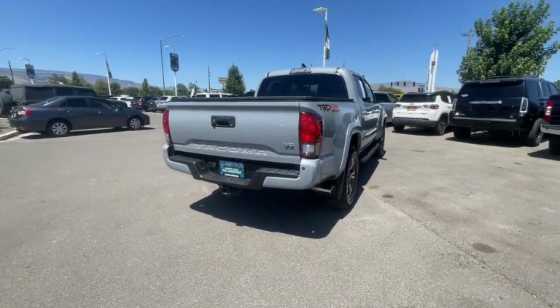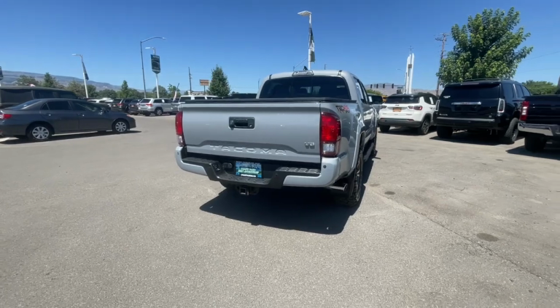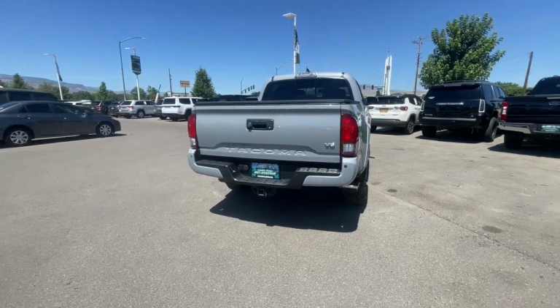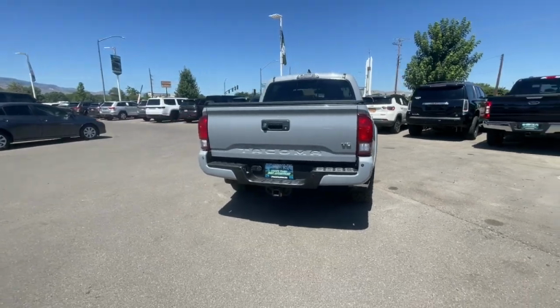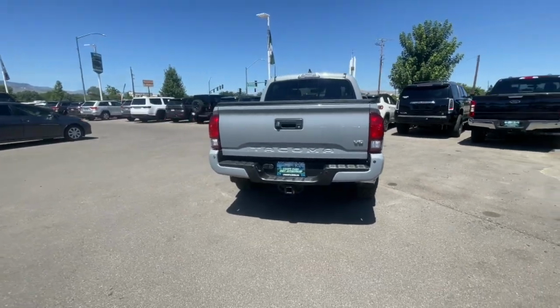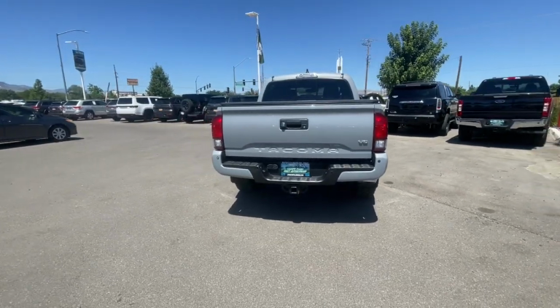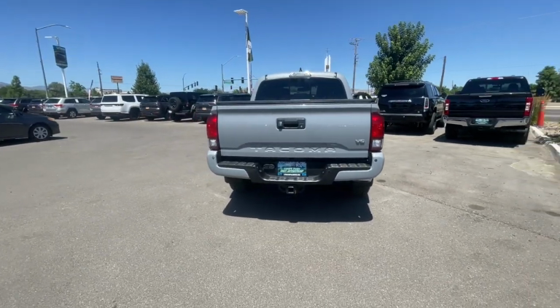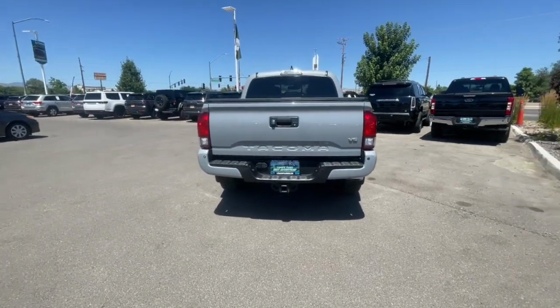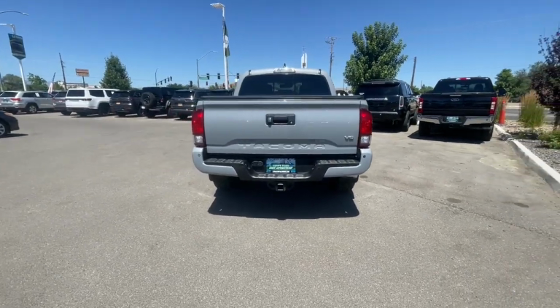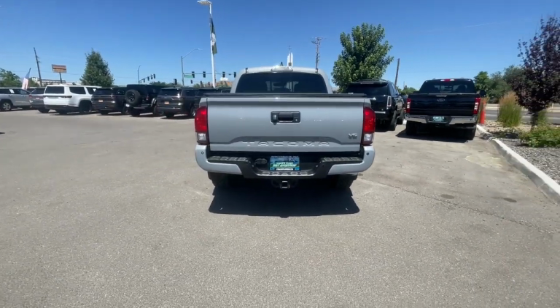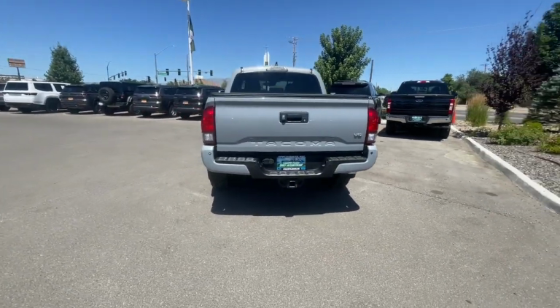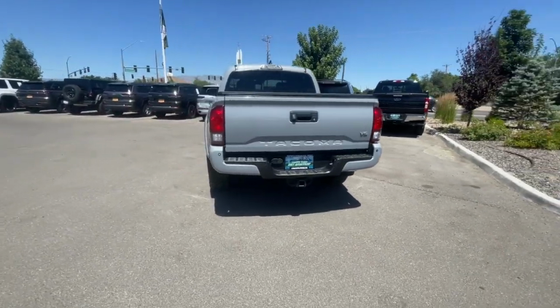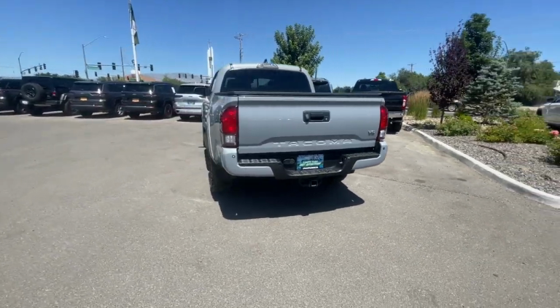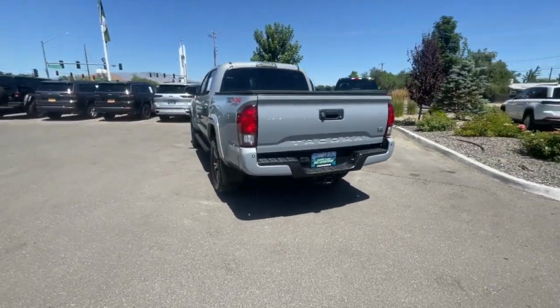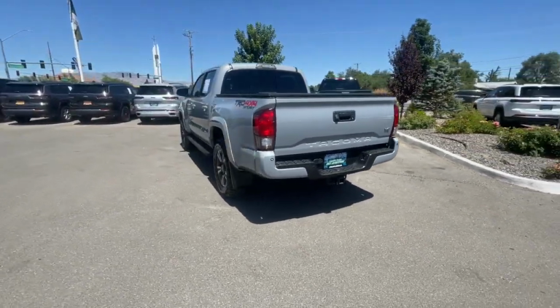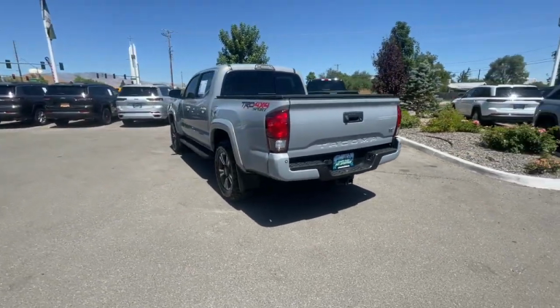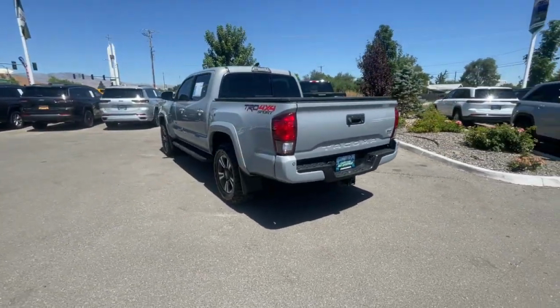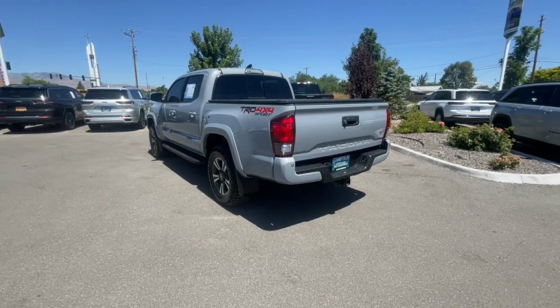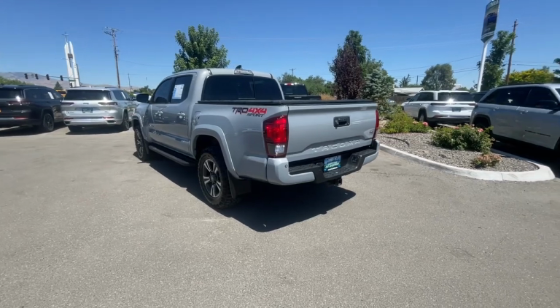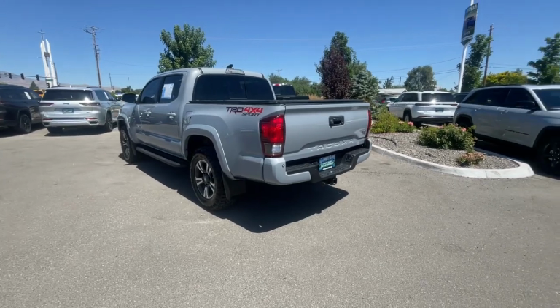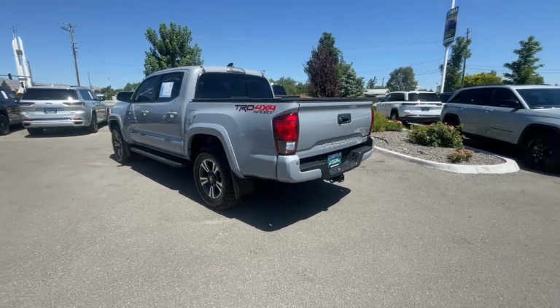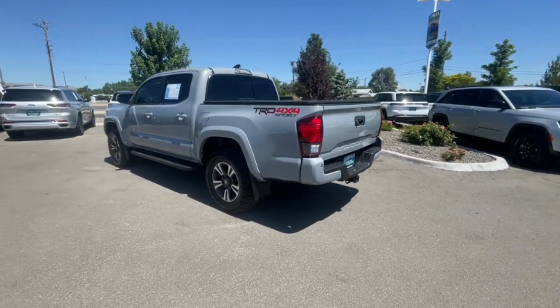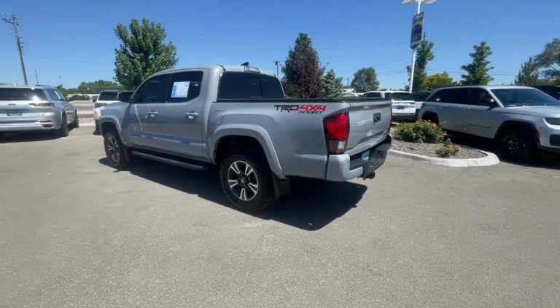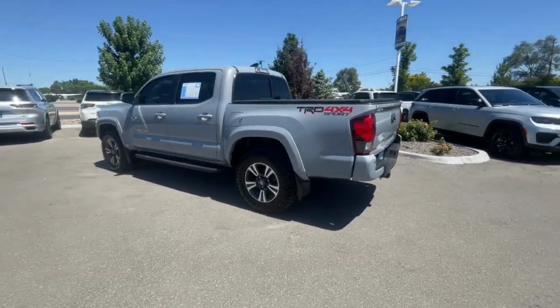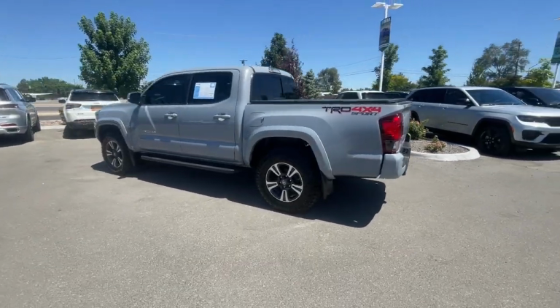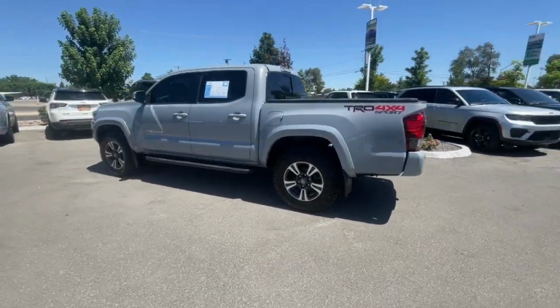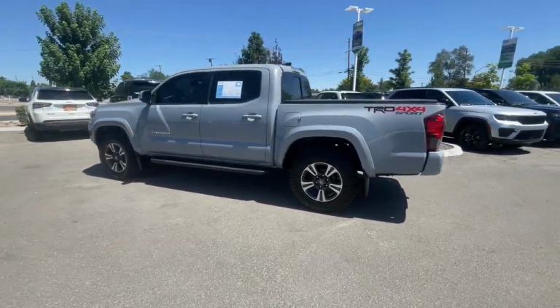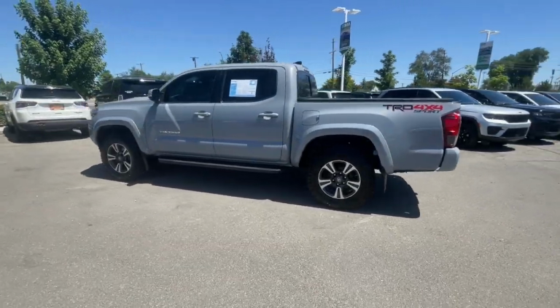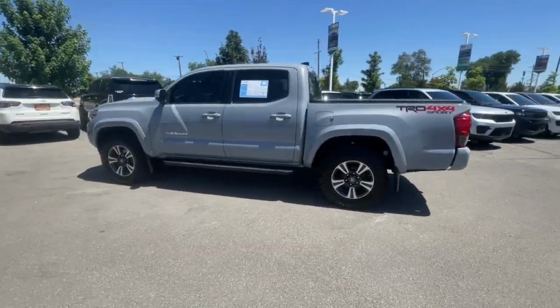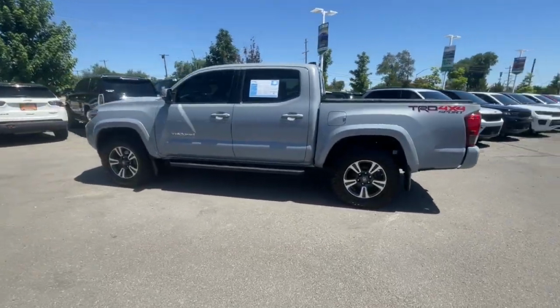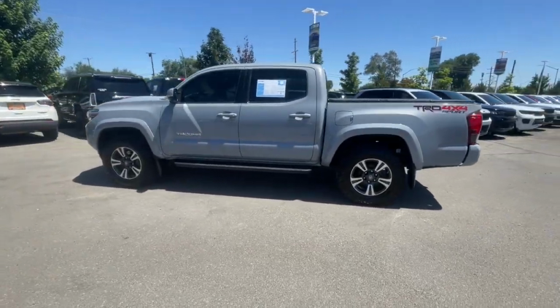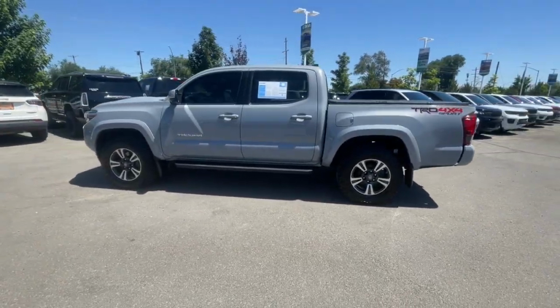This midsize pickup is ready to tow or hit the trail and comes loaded with driver assistance and safety features. Rugged and capable, it's the right choice for your adventurous spirit.